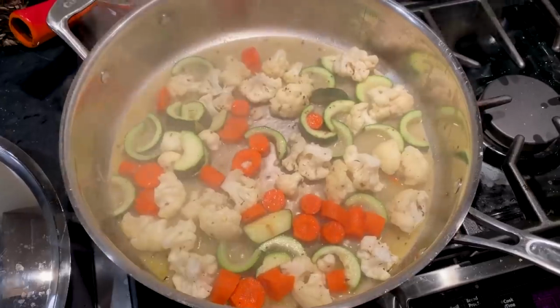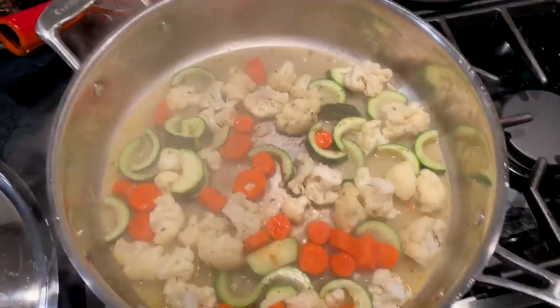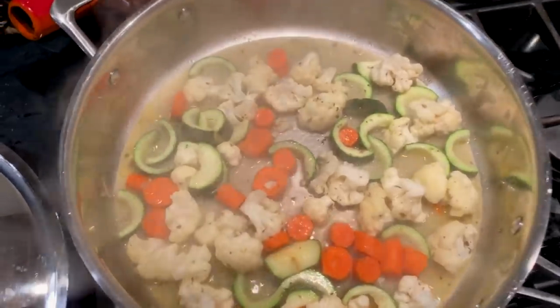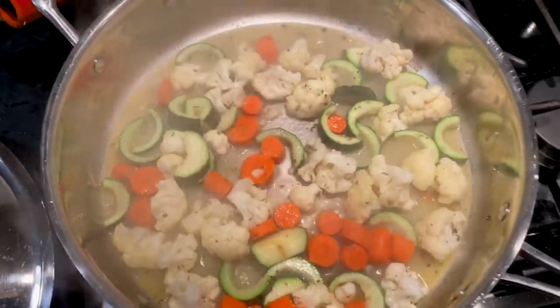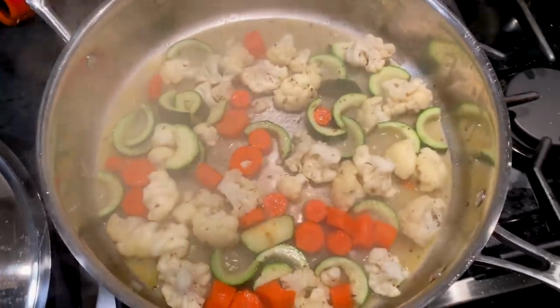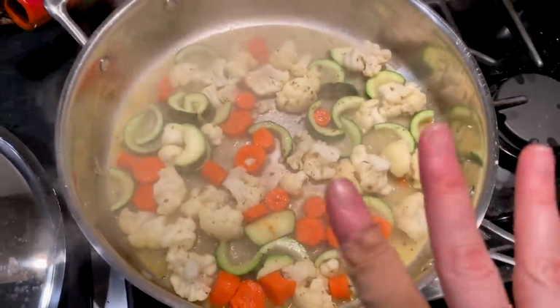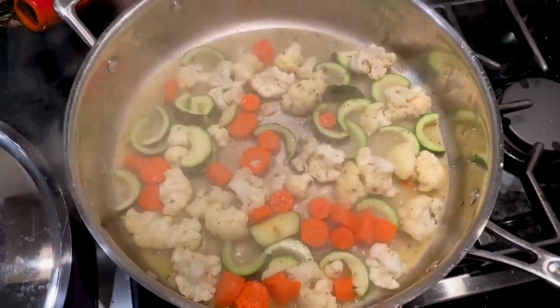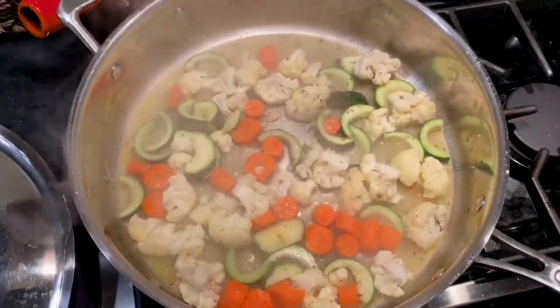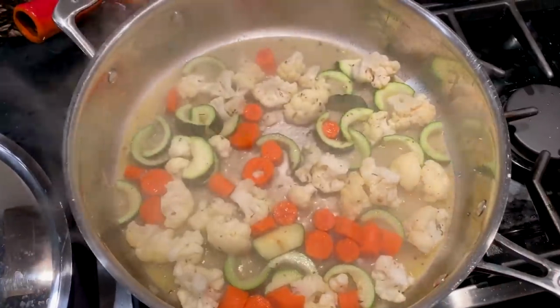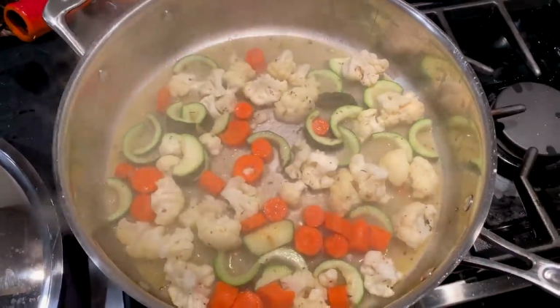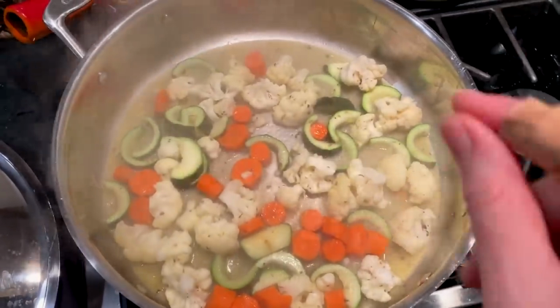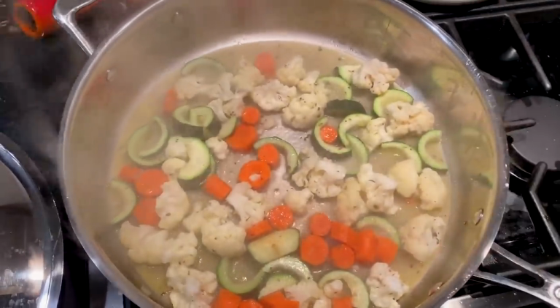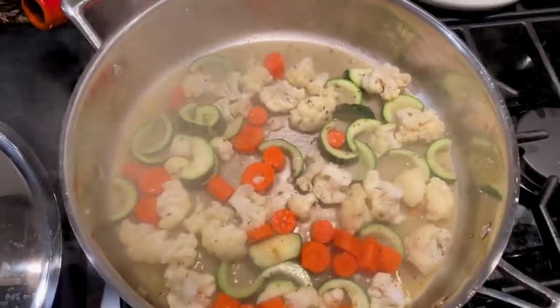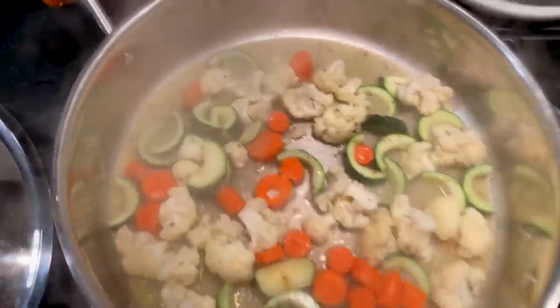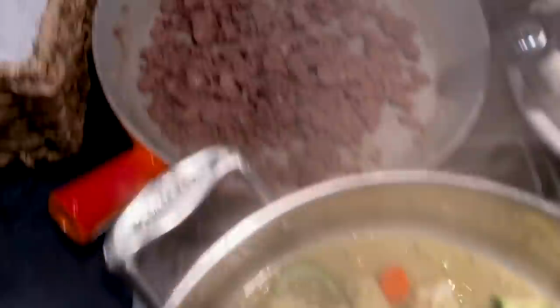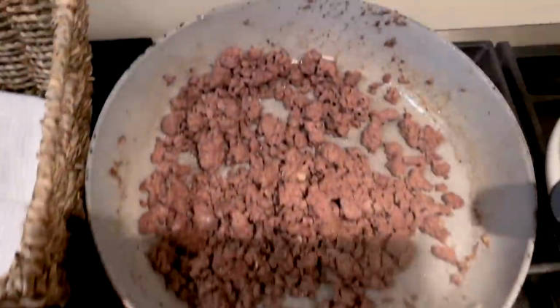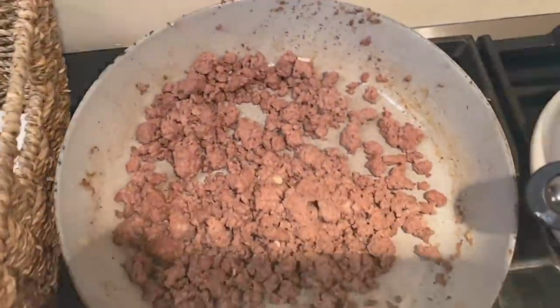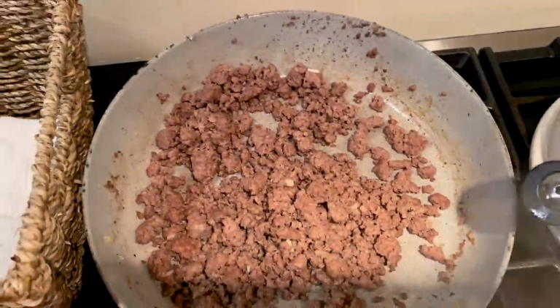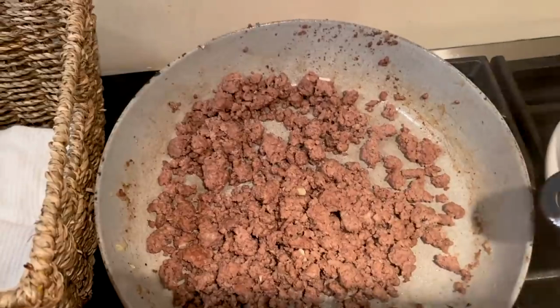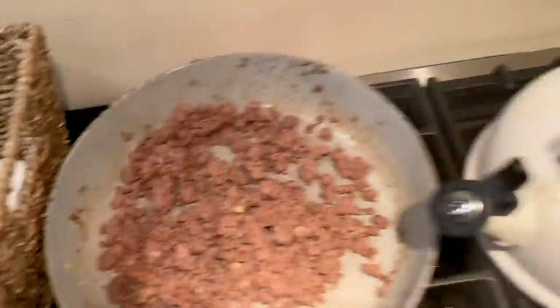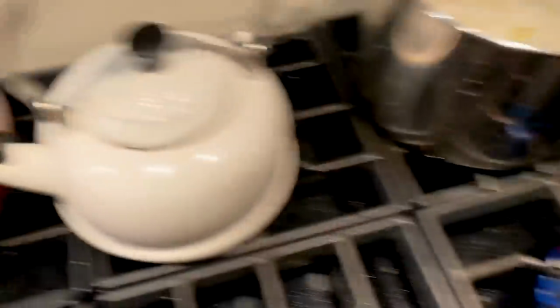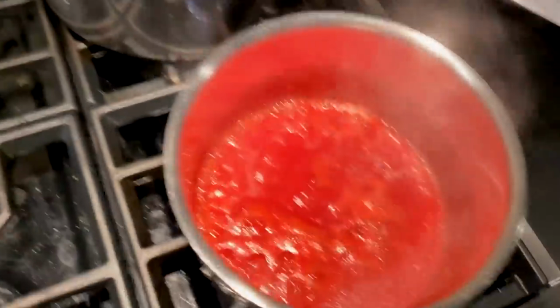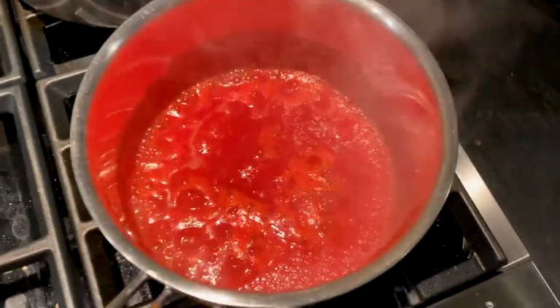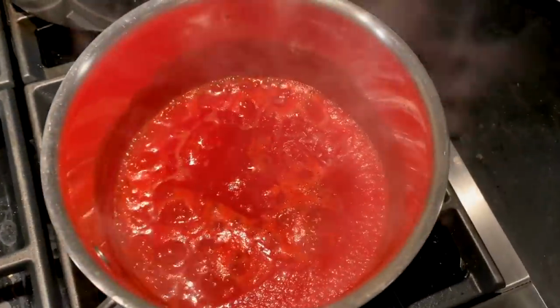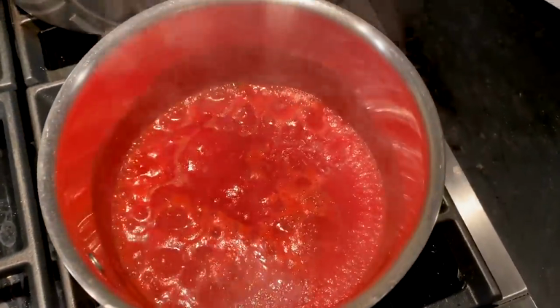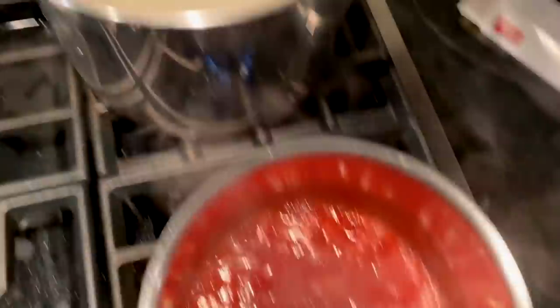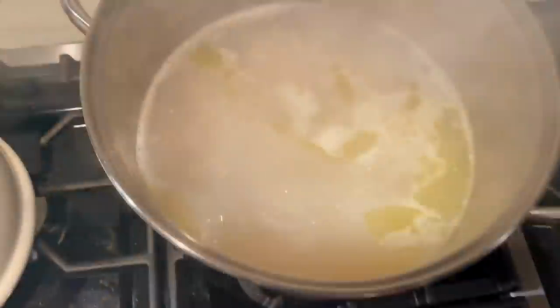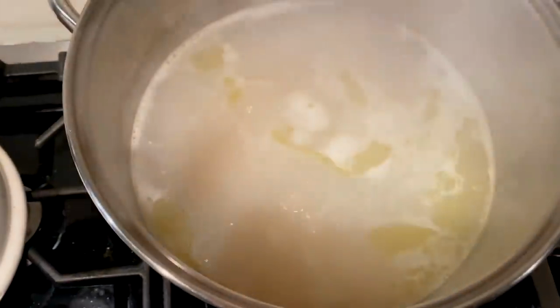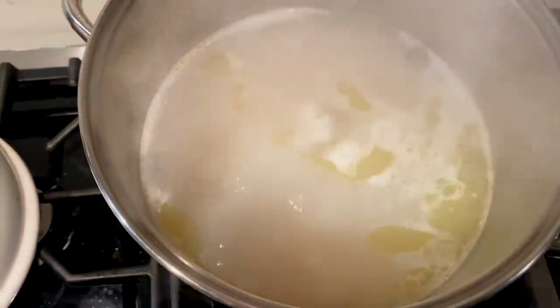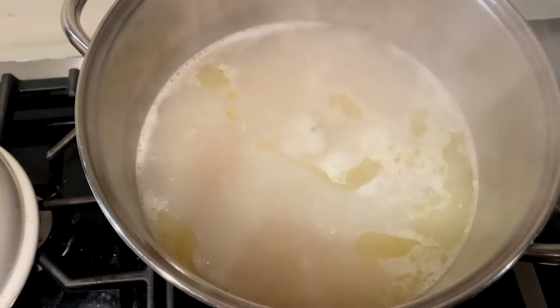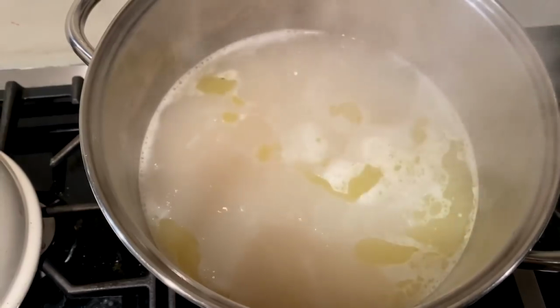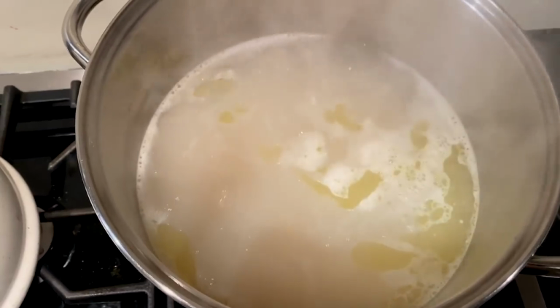So this is the midway point here. Vegetables are cooking, just added a little bit more salt. Beef is waiting to go into our sauce and our spaghetti's almost done, and then dinner will be ready.